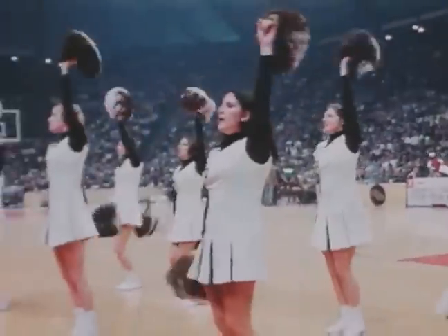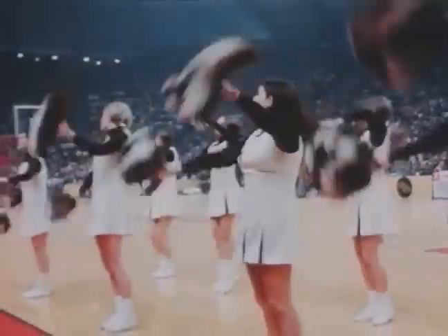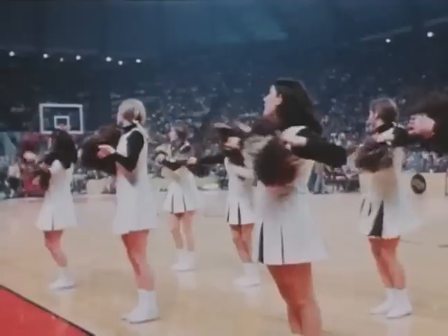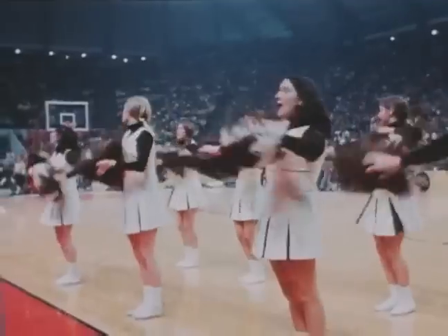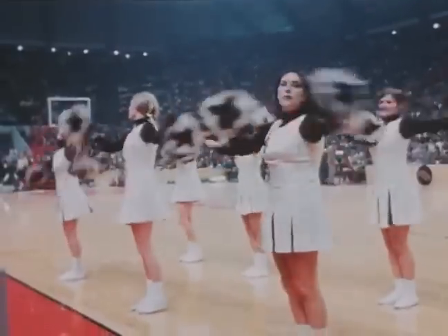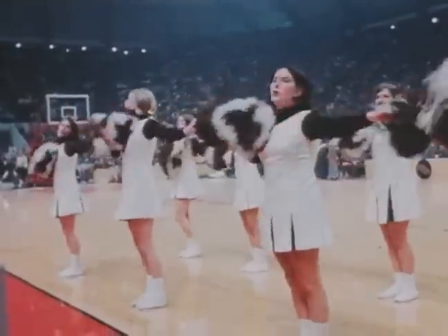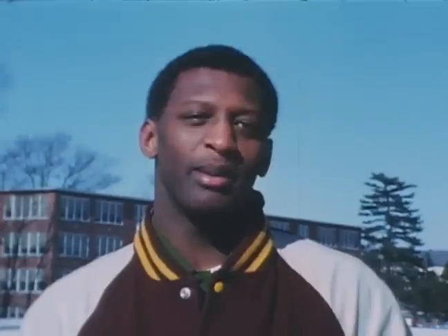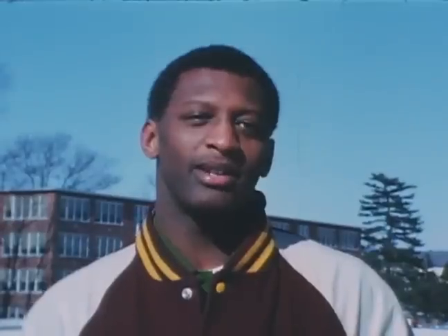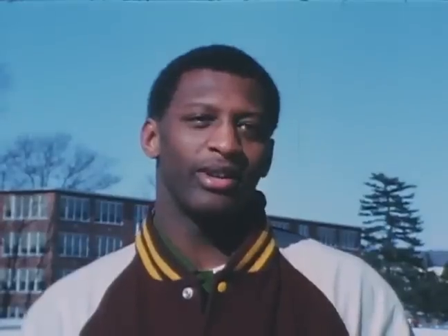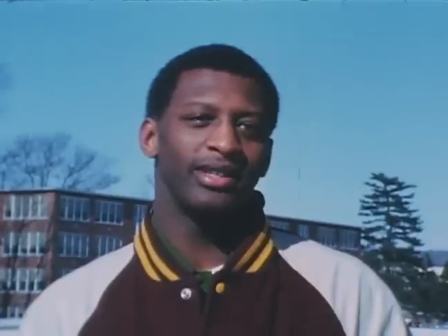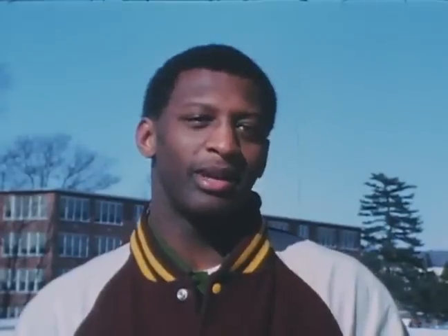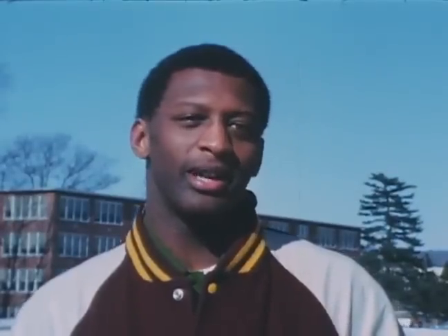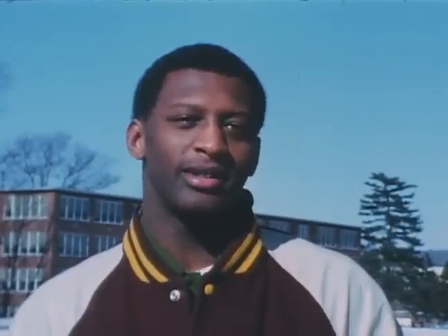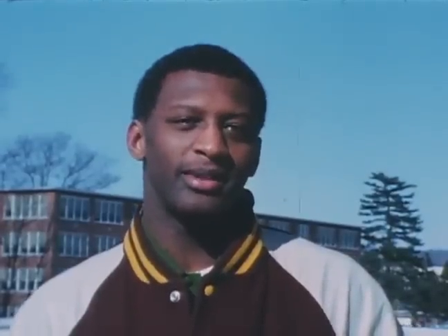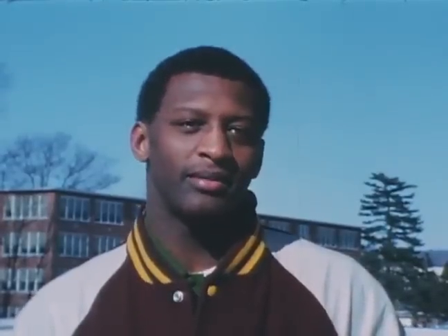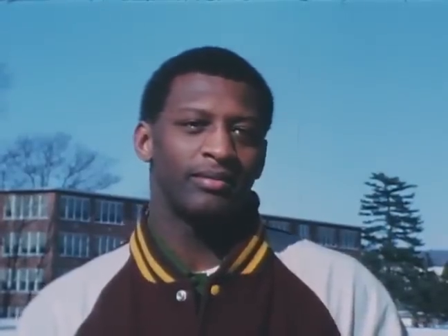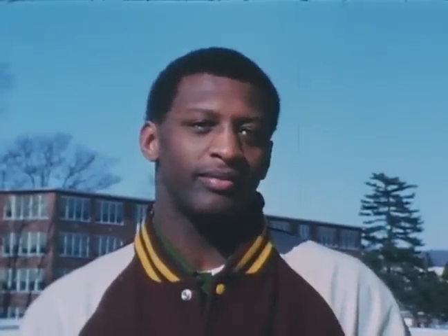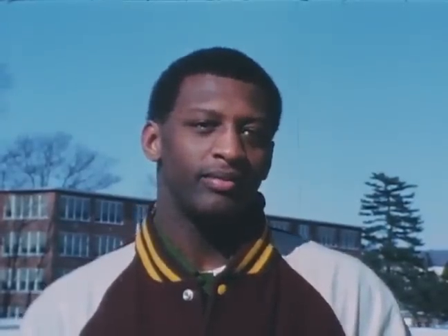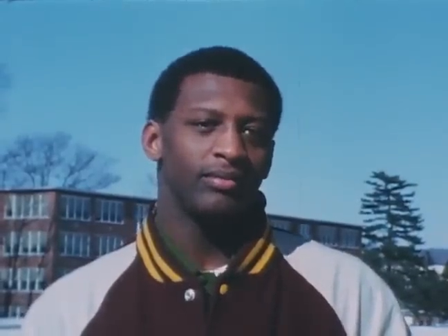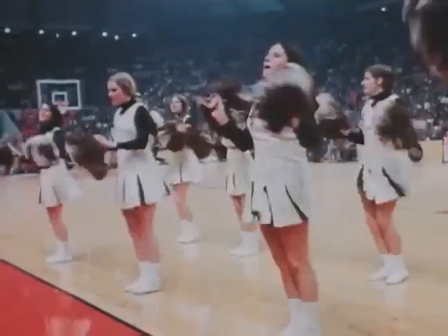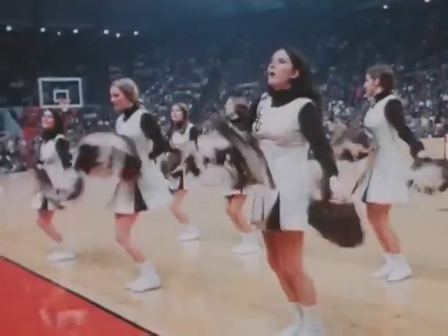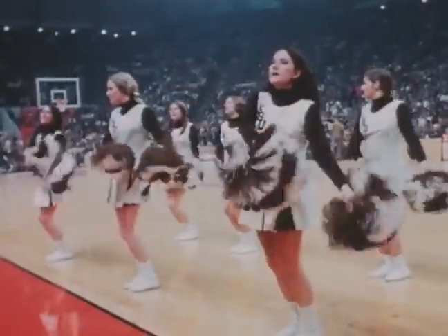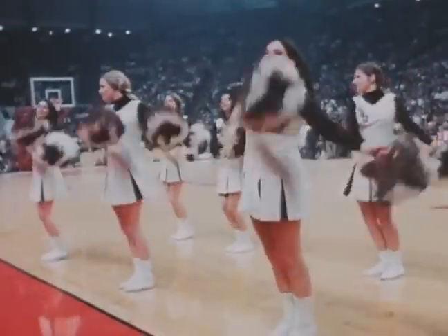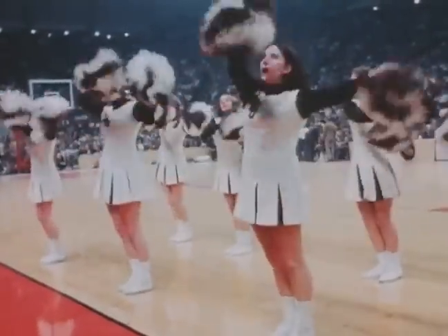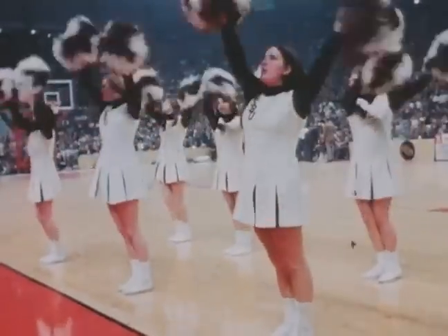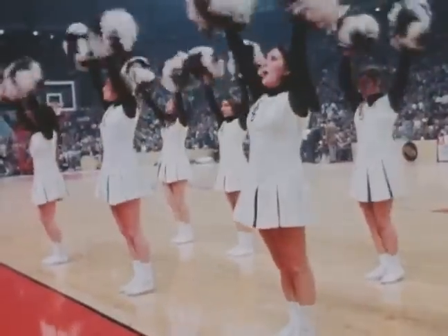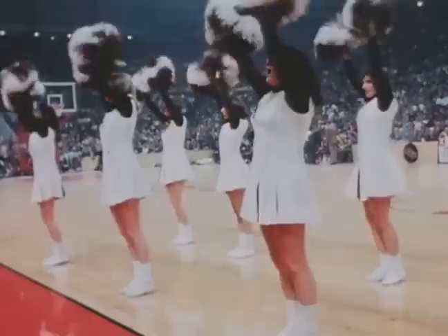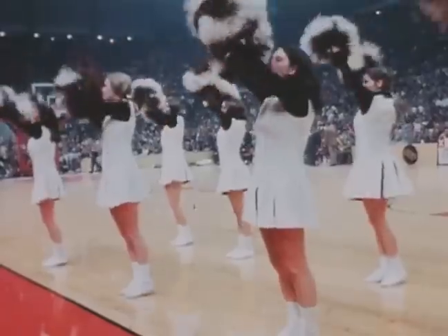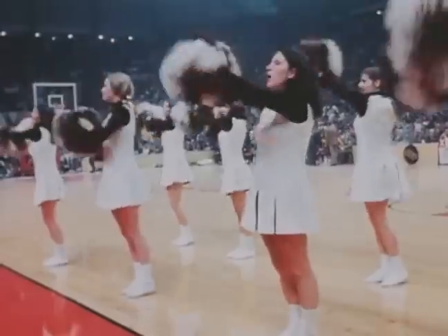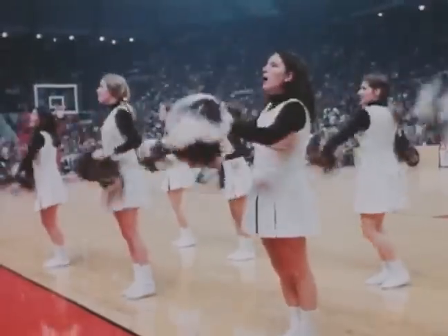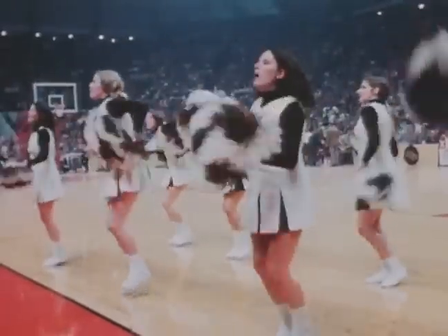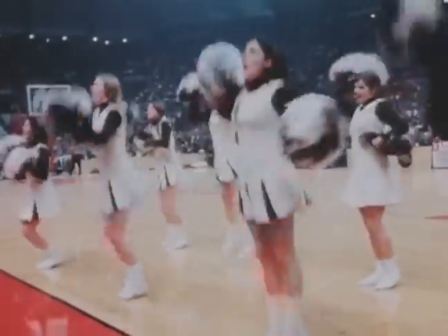Jacksonville was at full strength, while St. Bonaventure, without Bob Lanier, its injured All-American, could only be considered a lame duck.